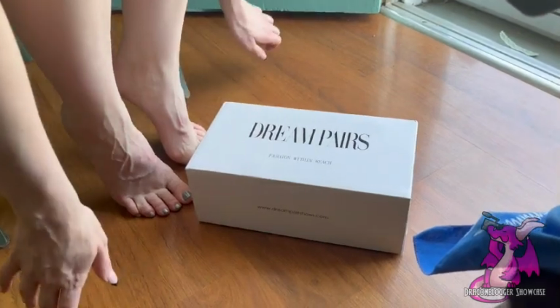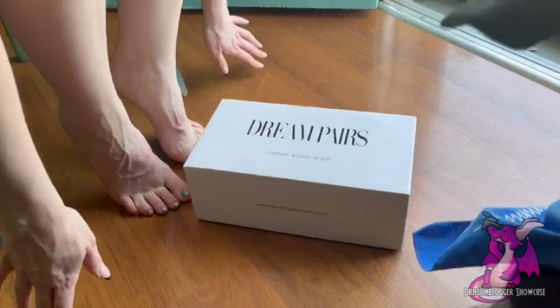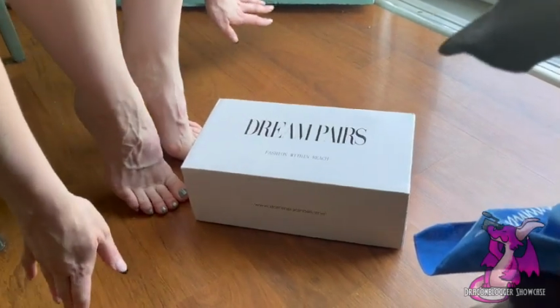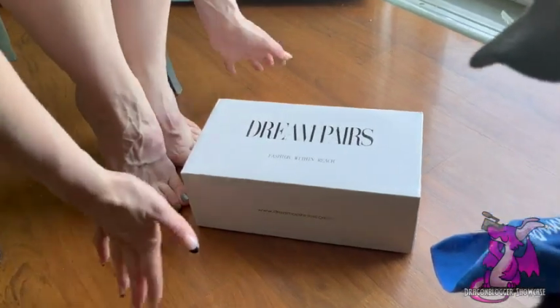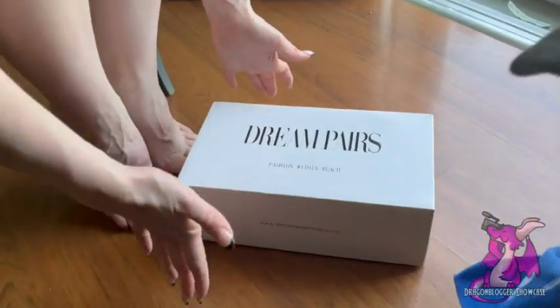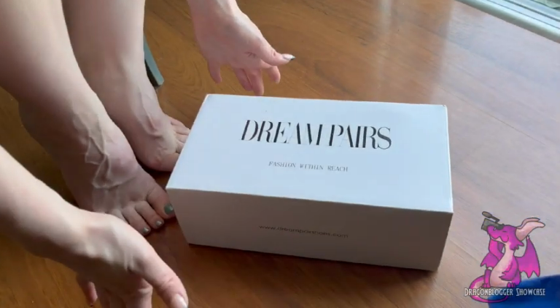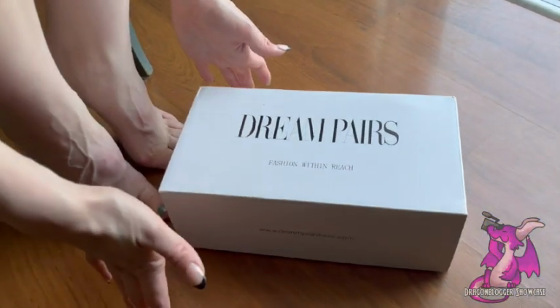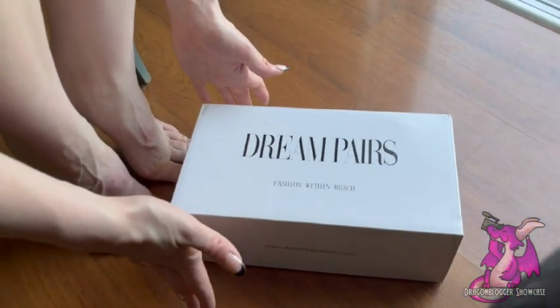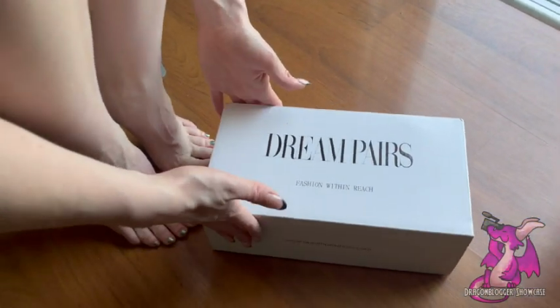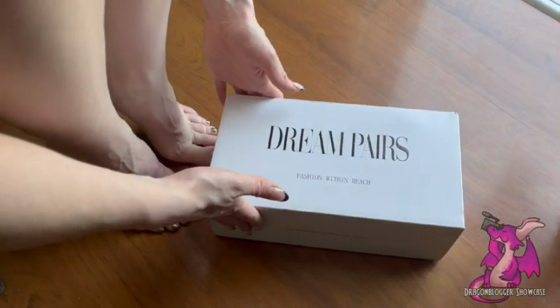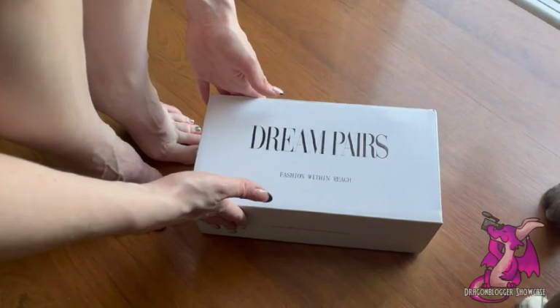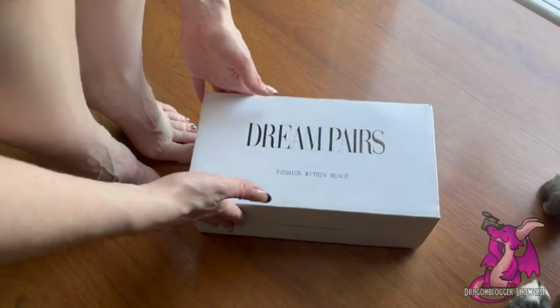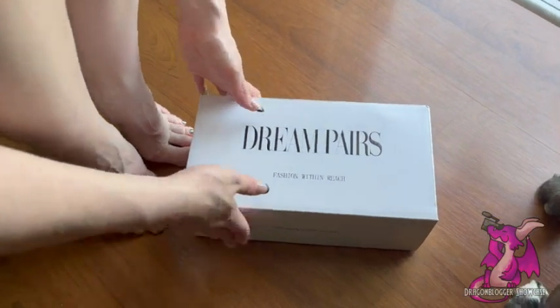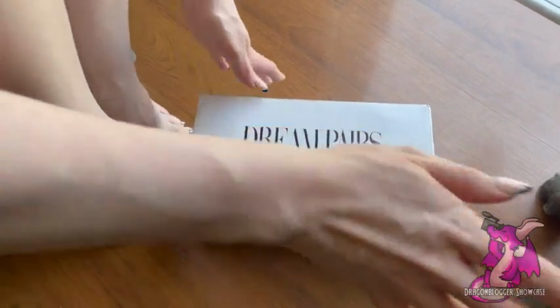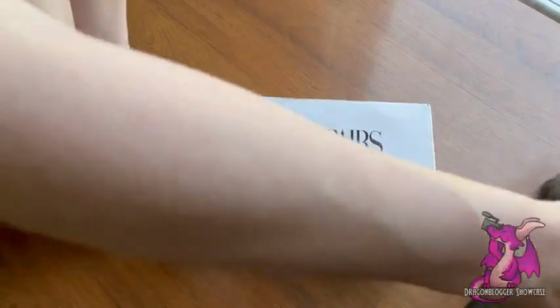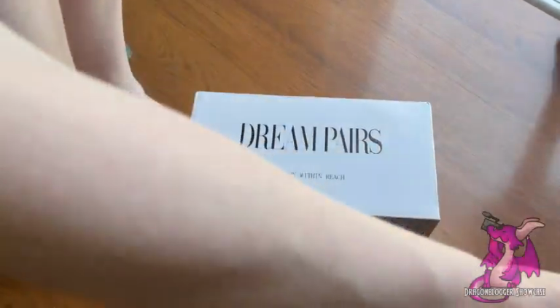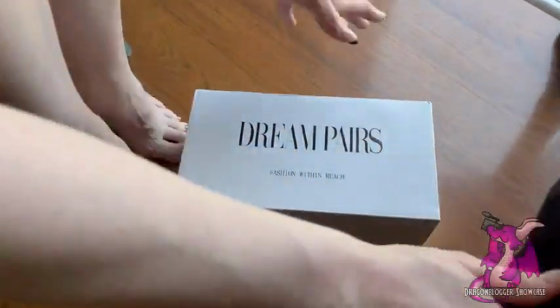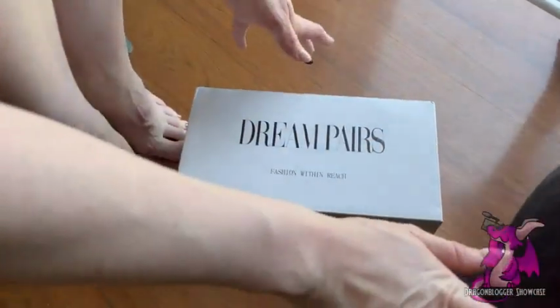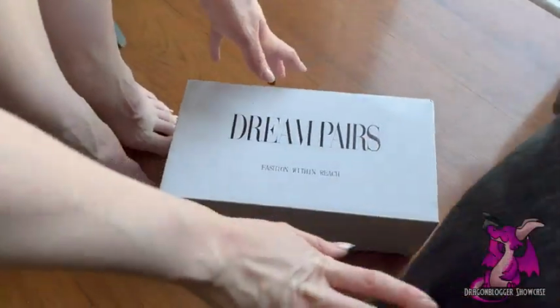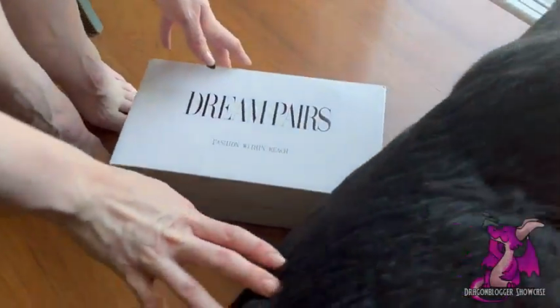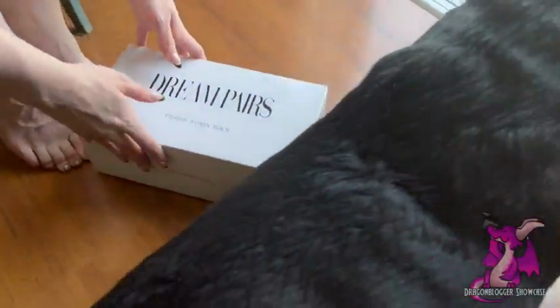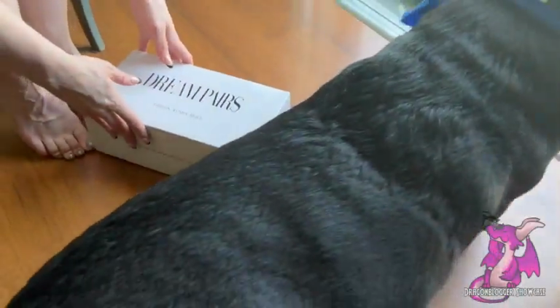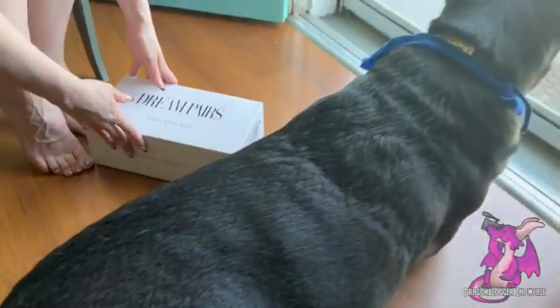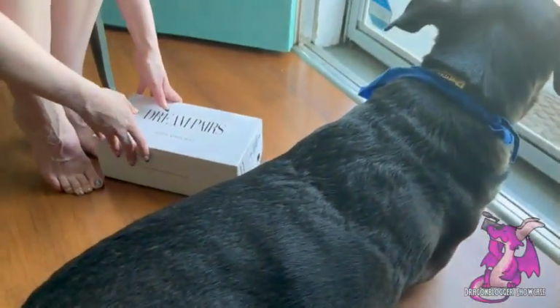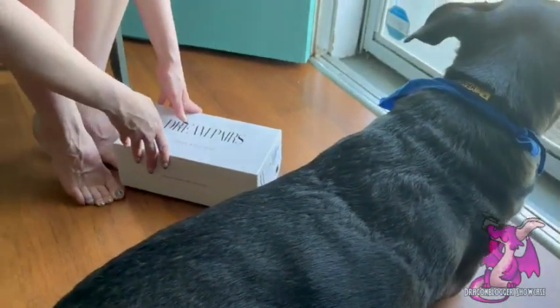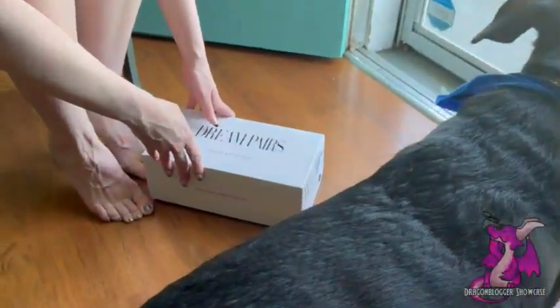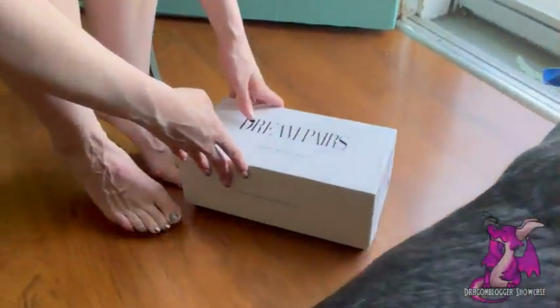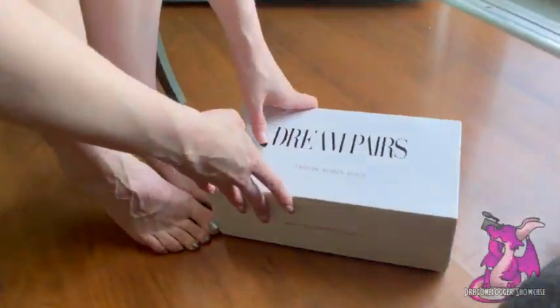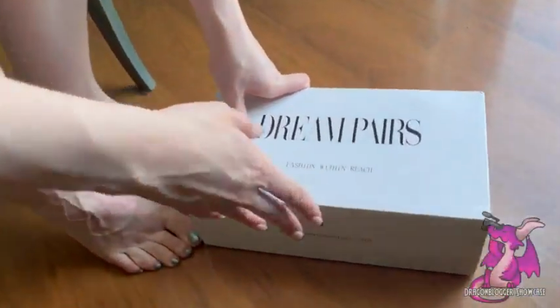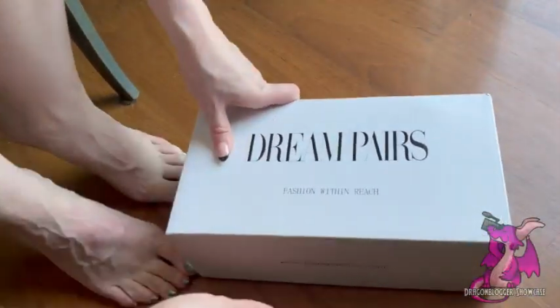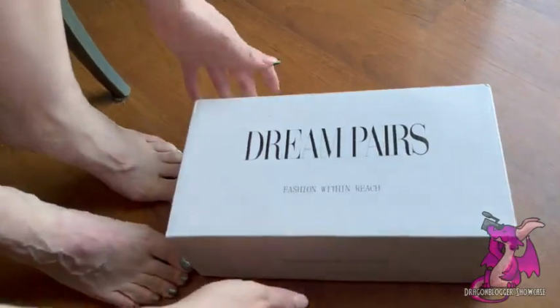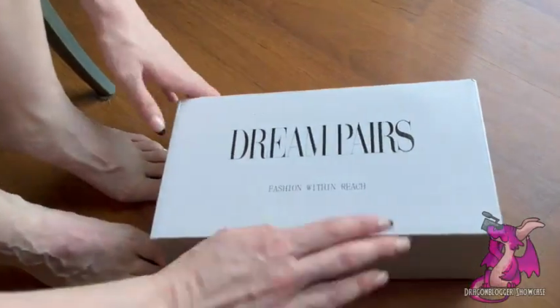Hey y'all, it's Deer. I'm going to be showing off a cute pair of Dream Pair sandals. Sorry, my dog can't not be involved in every single thing that I do every part of the day. I was like, go over there. He won't.